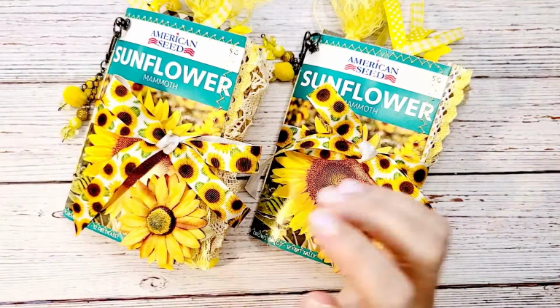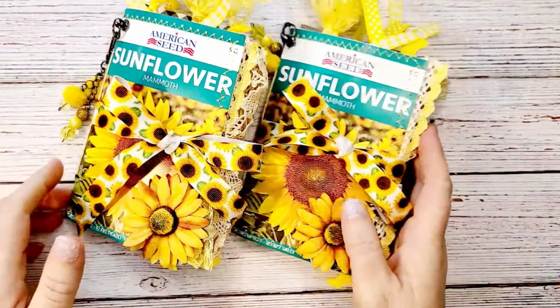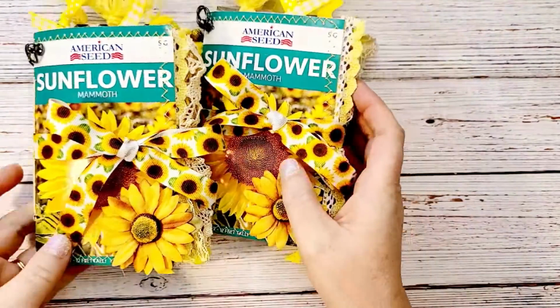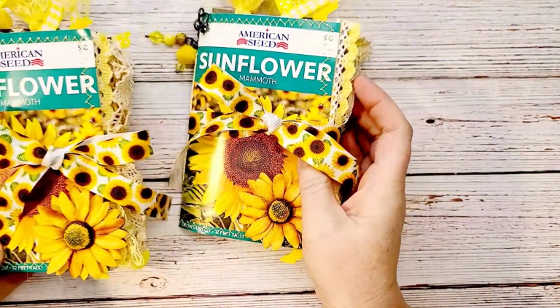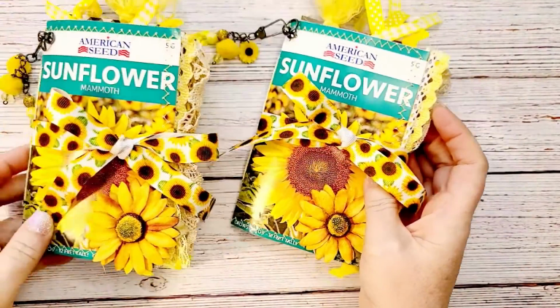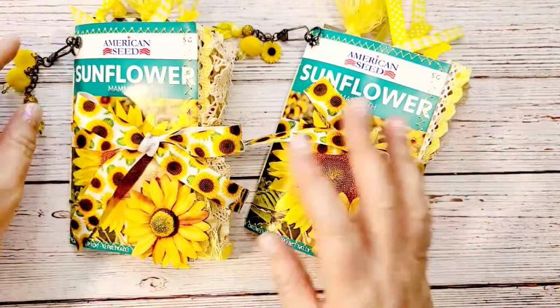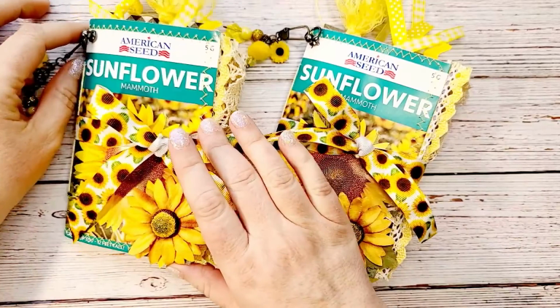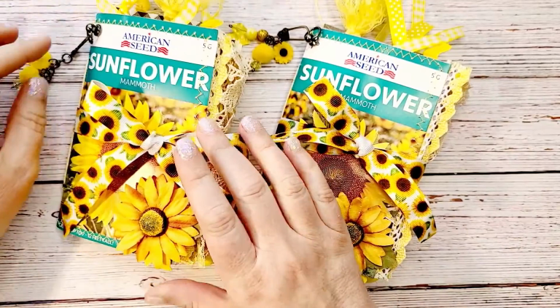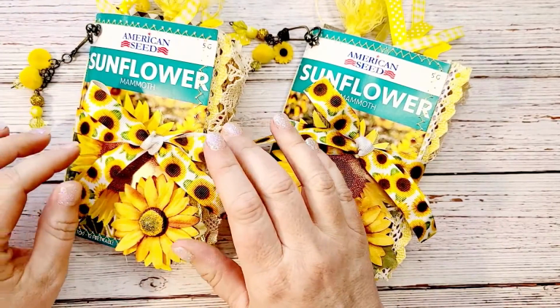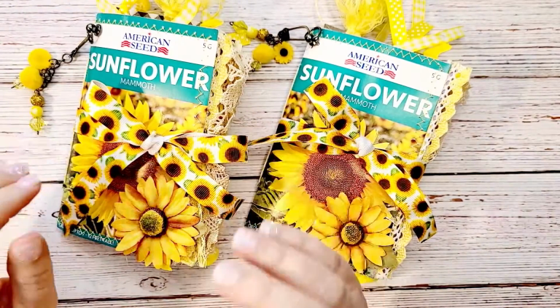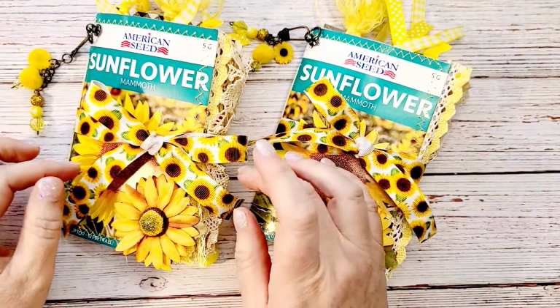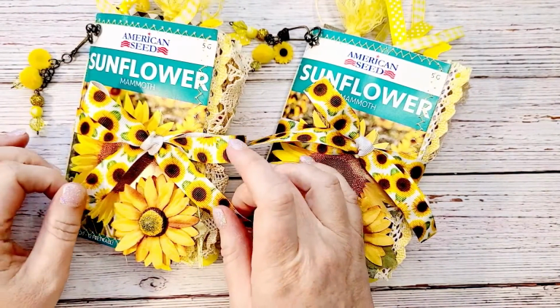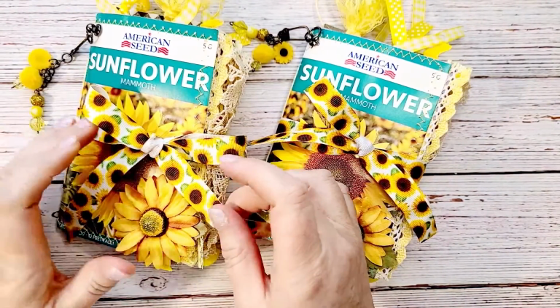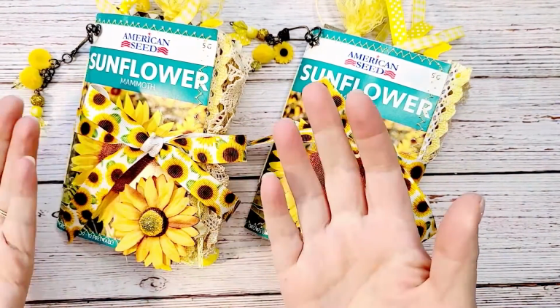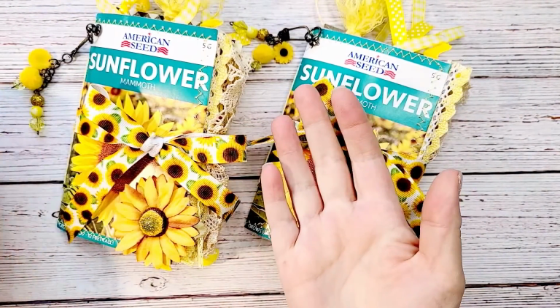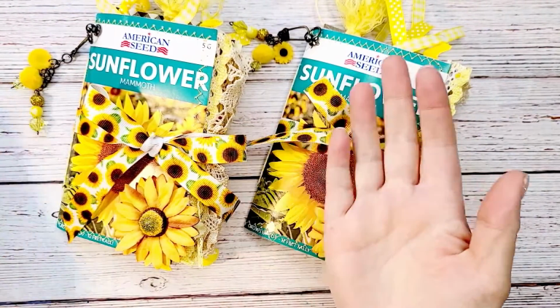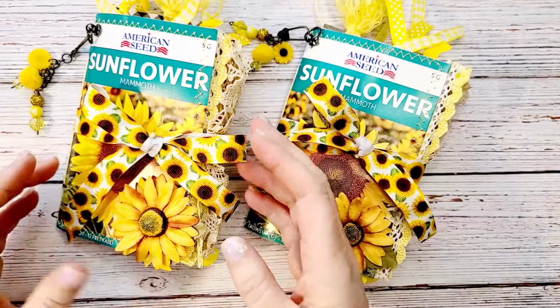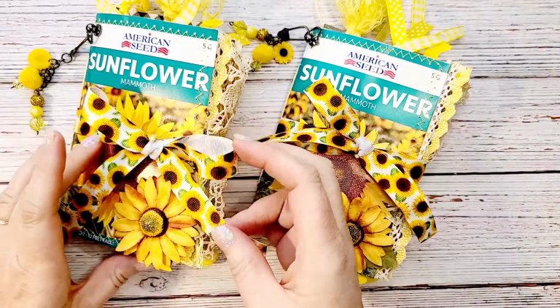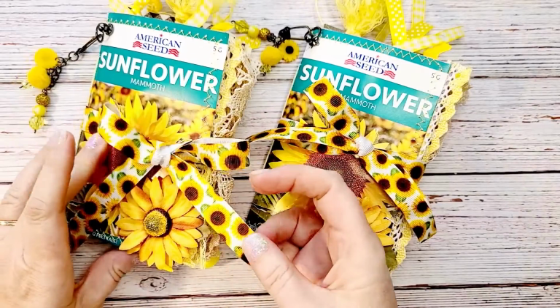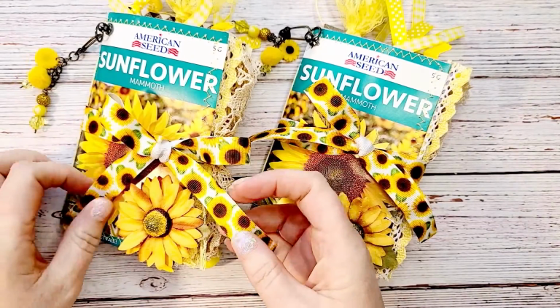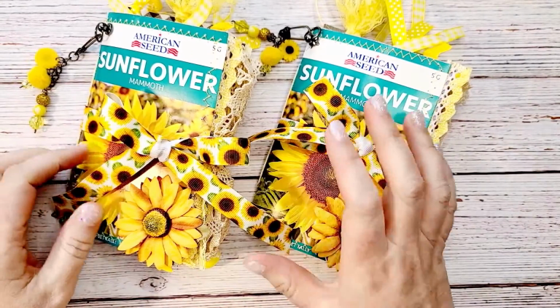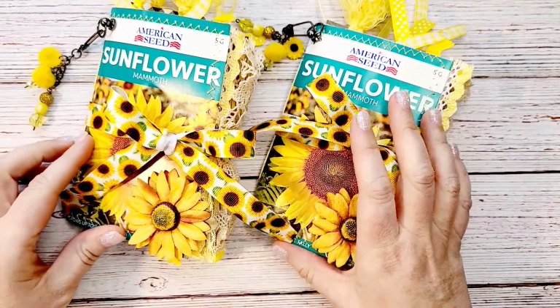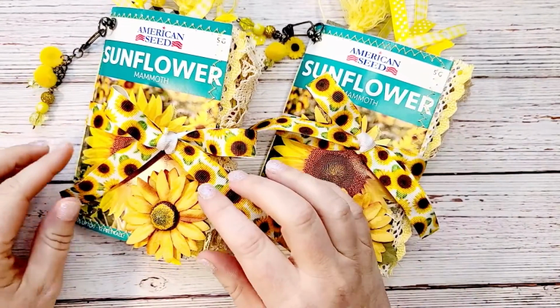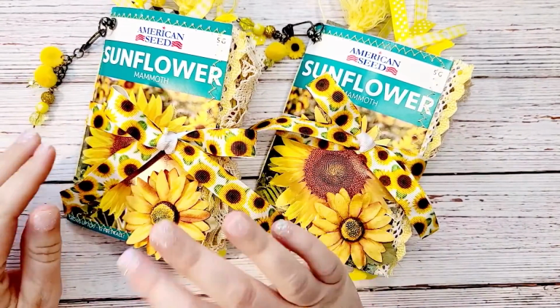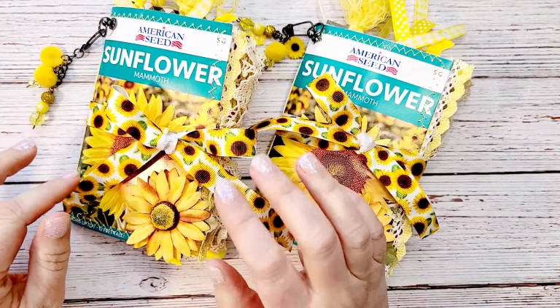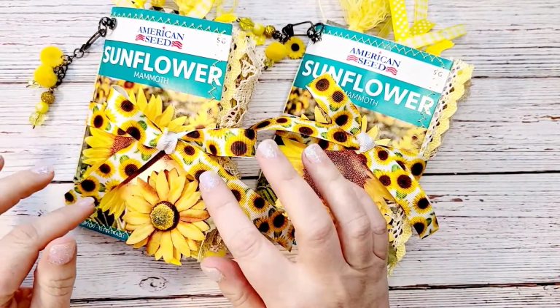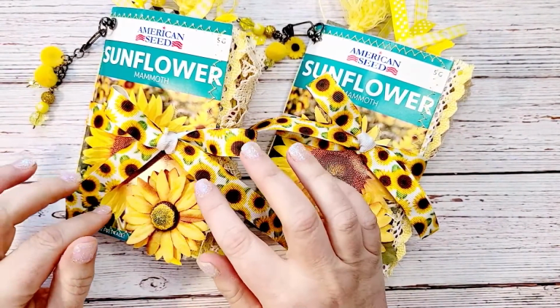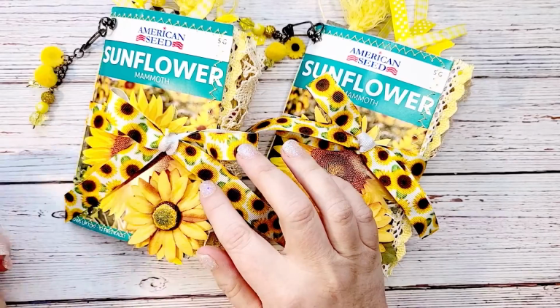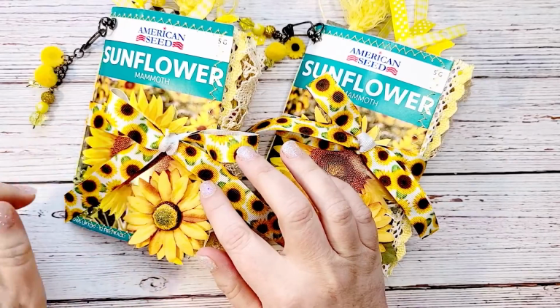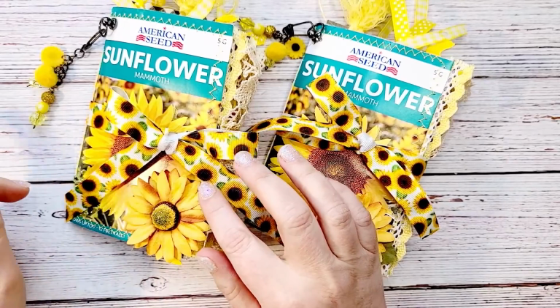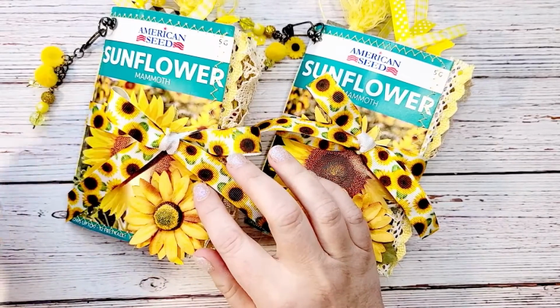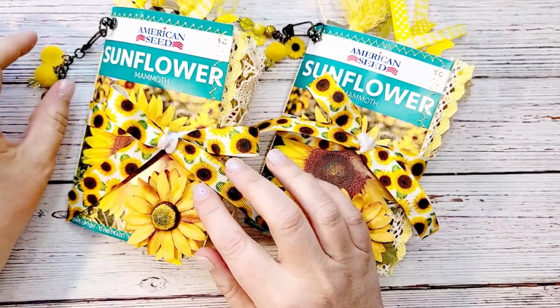I just wanted to do a flip through because I'm putting these up in my Etsy shop for the spring, and these could also be used for fall as well. I just think they turned out super cute, and if you want to know how I made them, go back to my previous video.